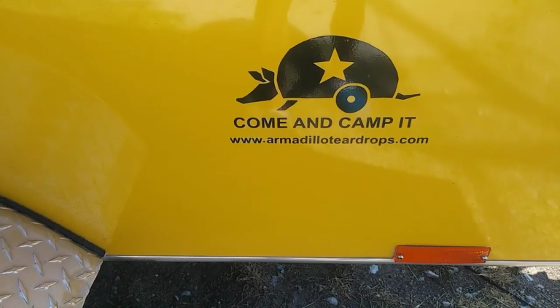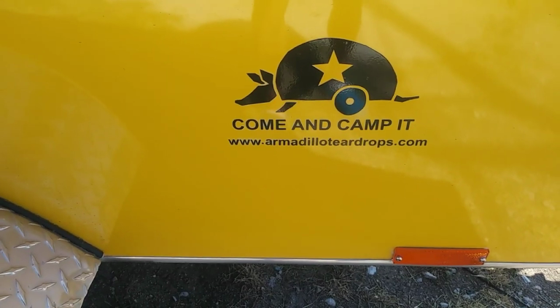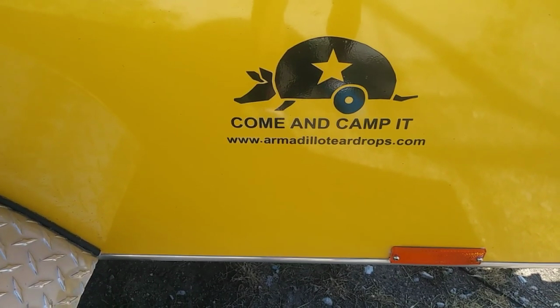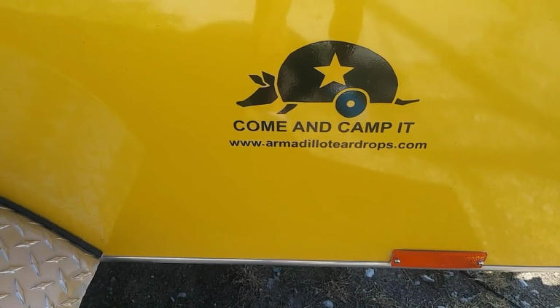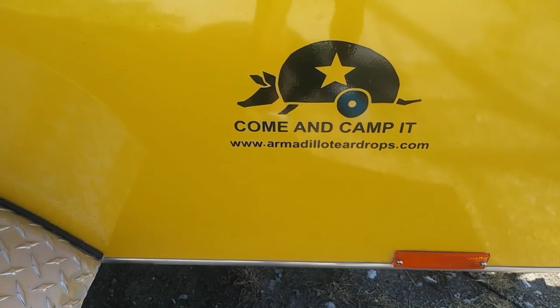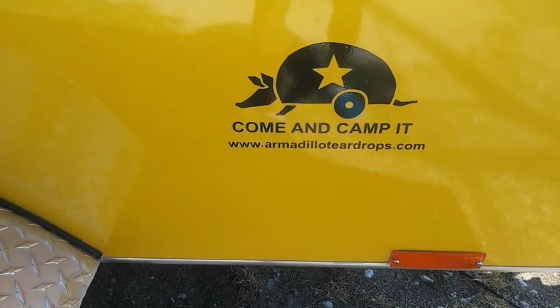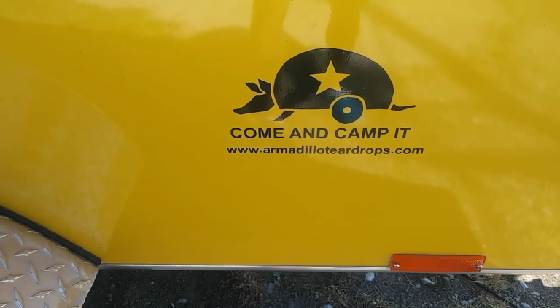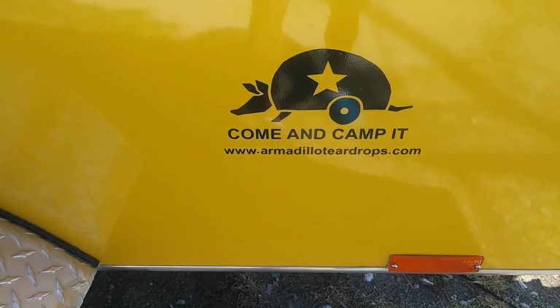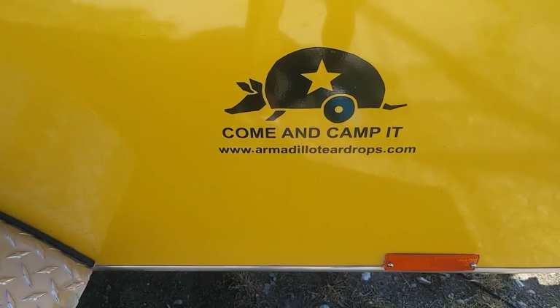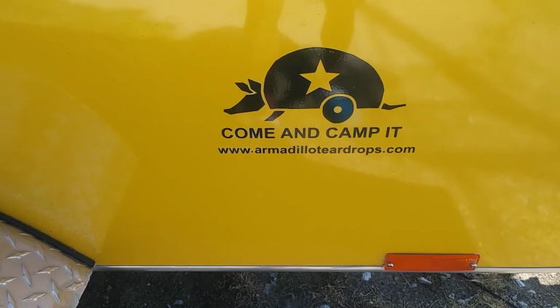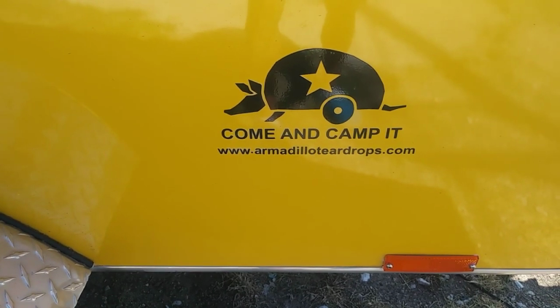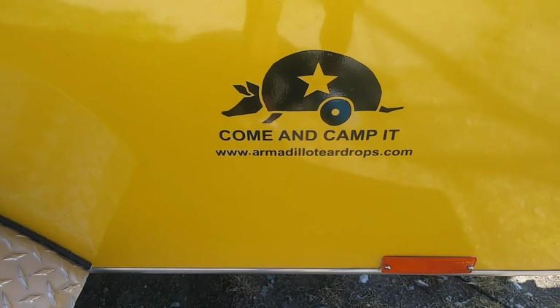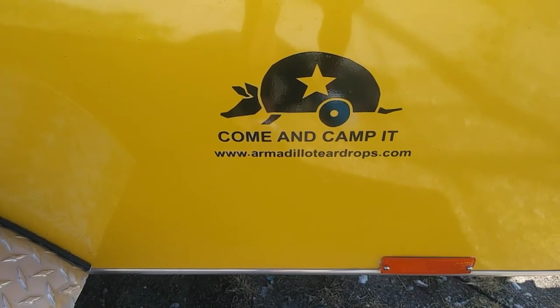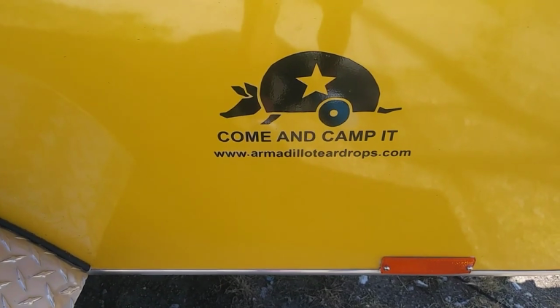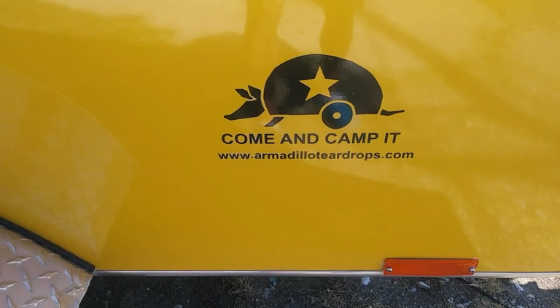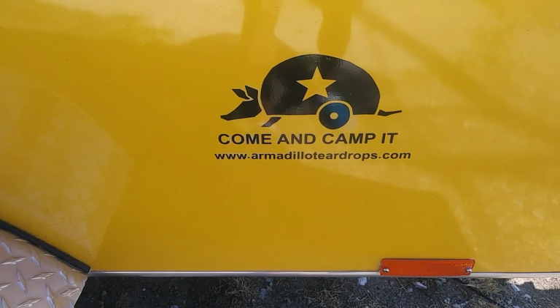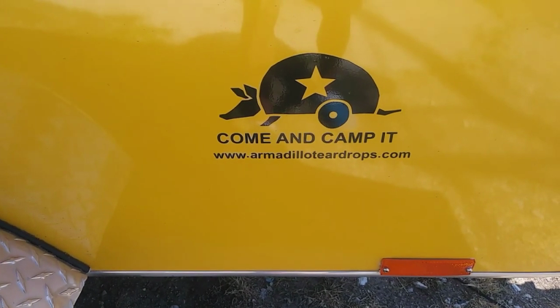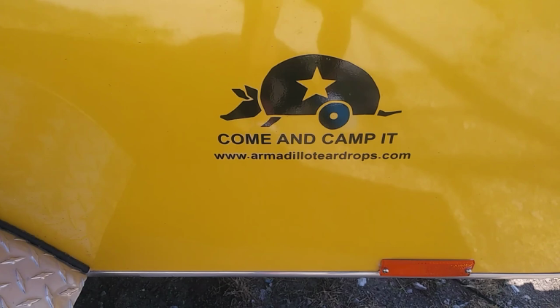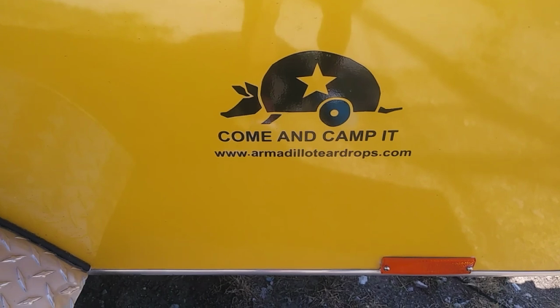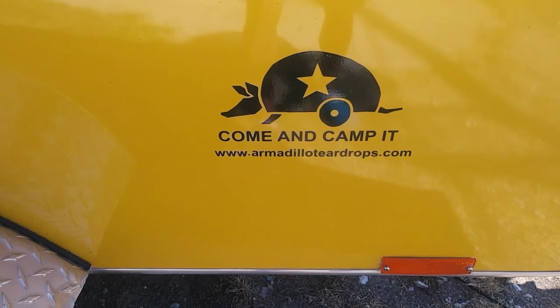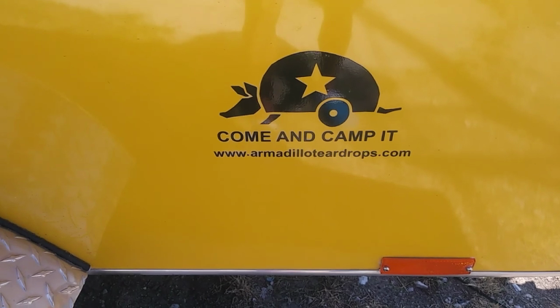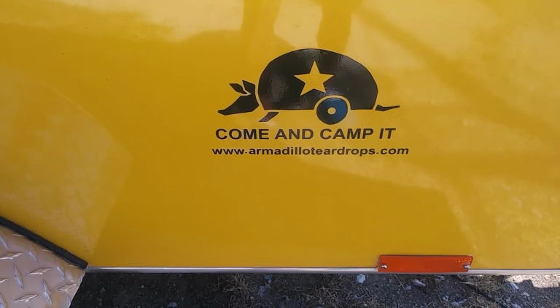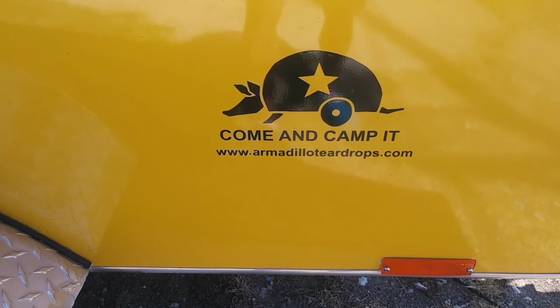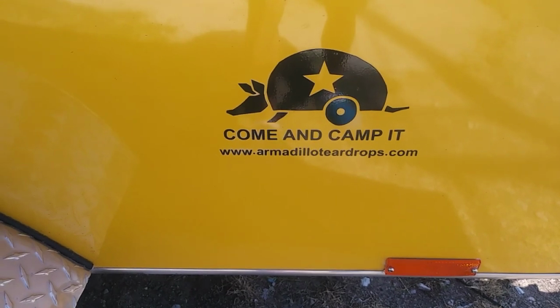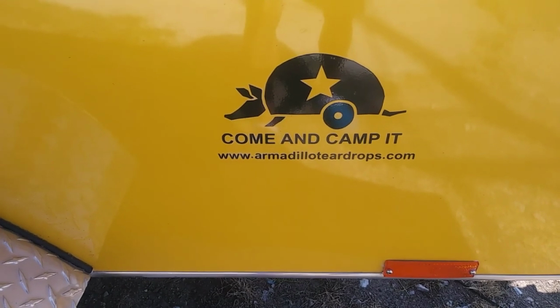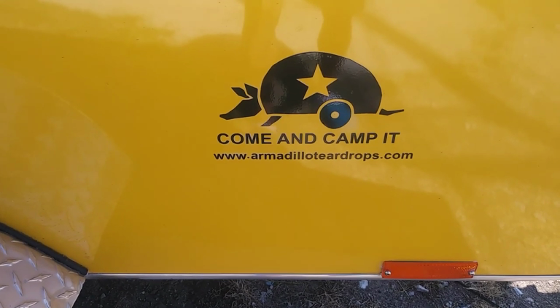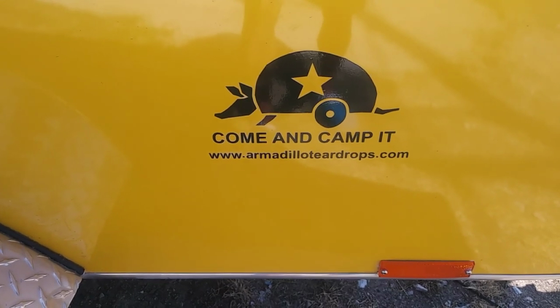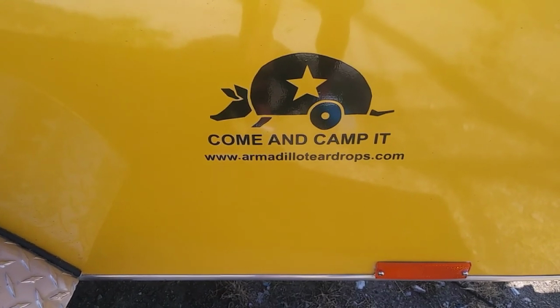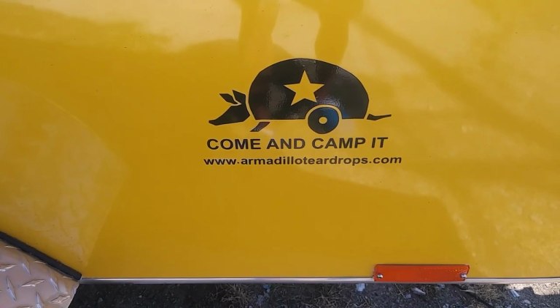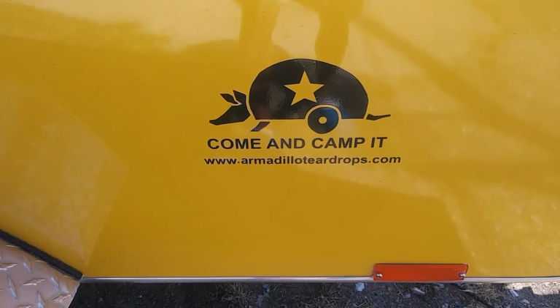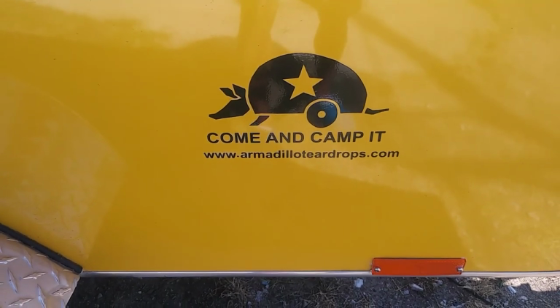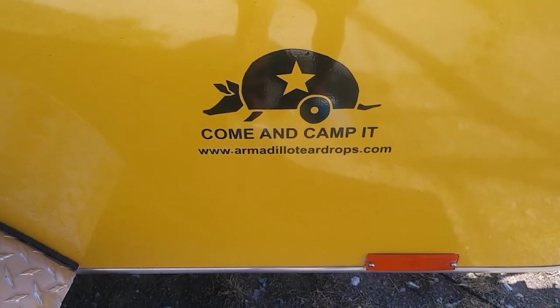Hi guys, this is Rusty78609 in Burnett, Texas, USA. It's about 10:30 a.m. Central Standard Time, July the 22nd.